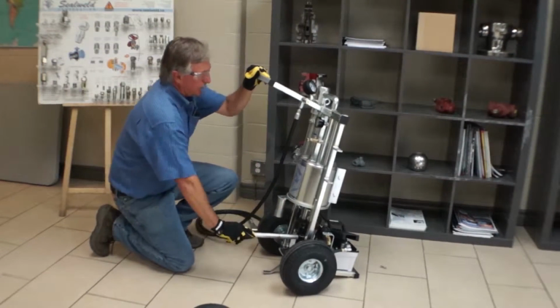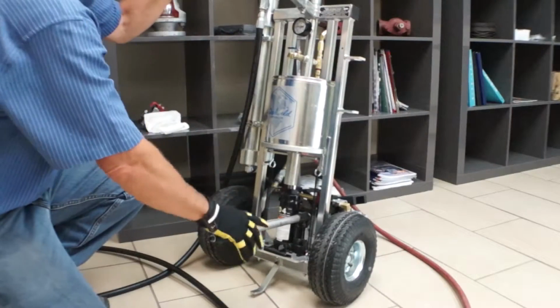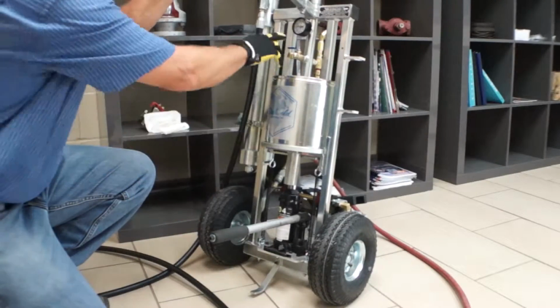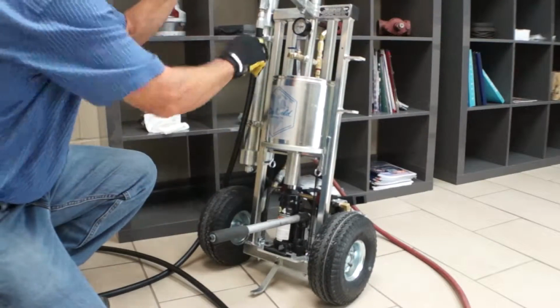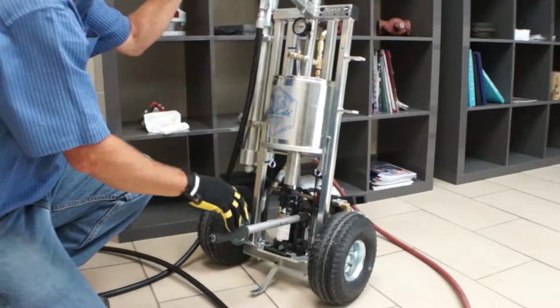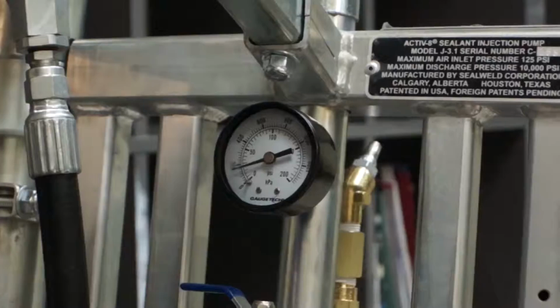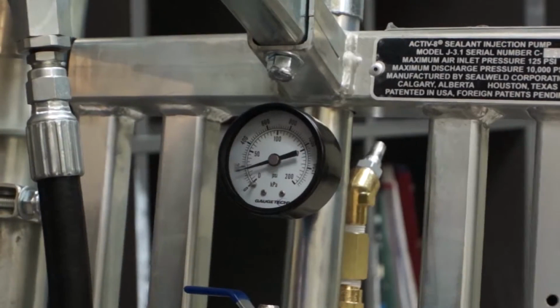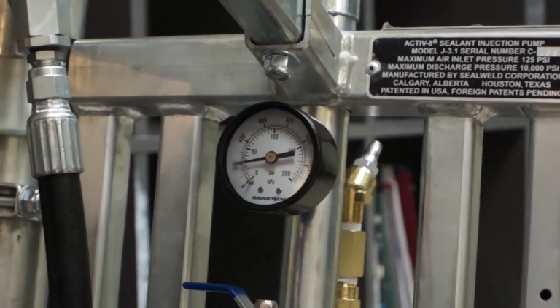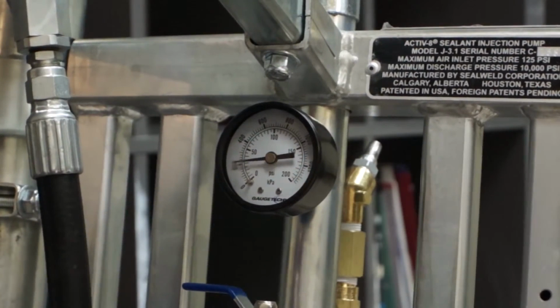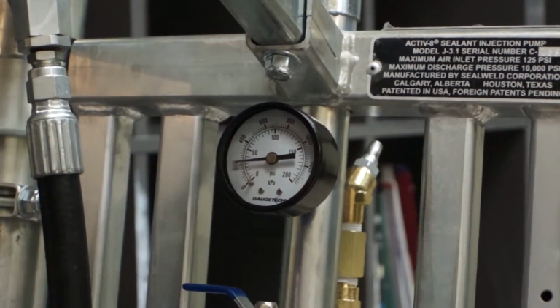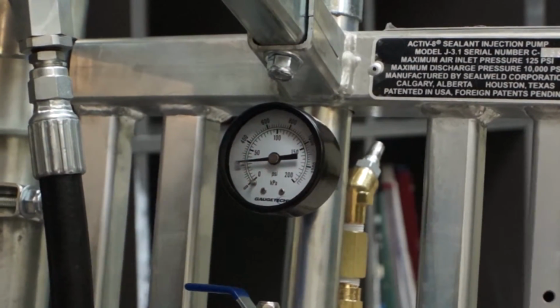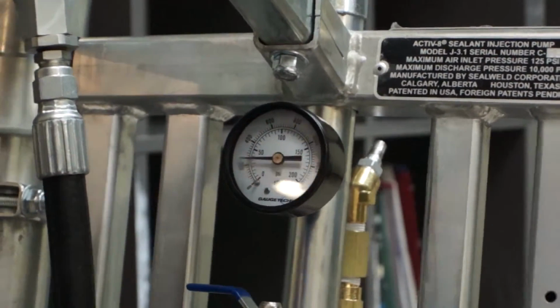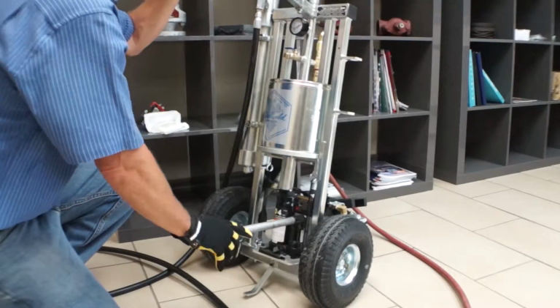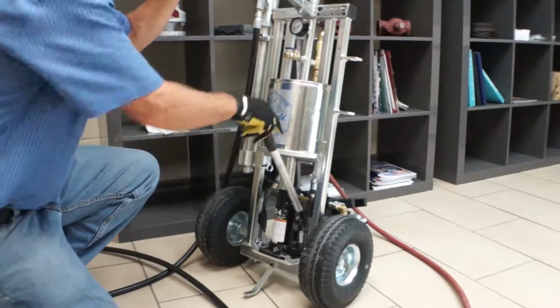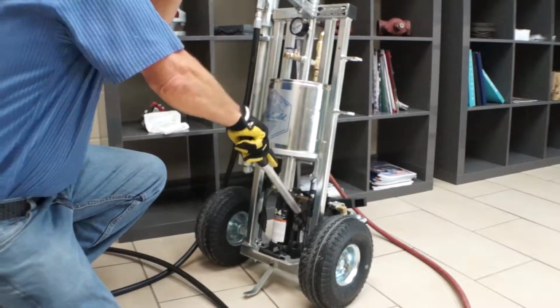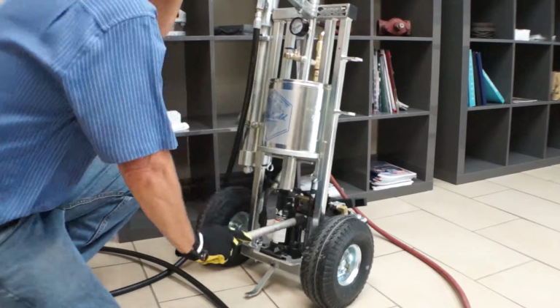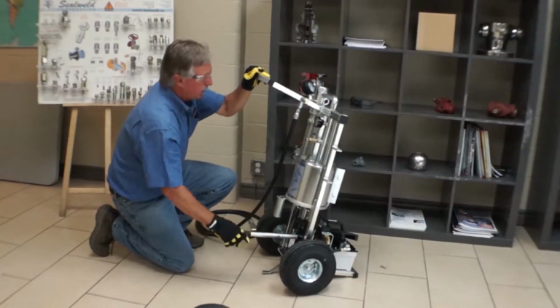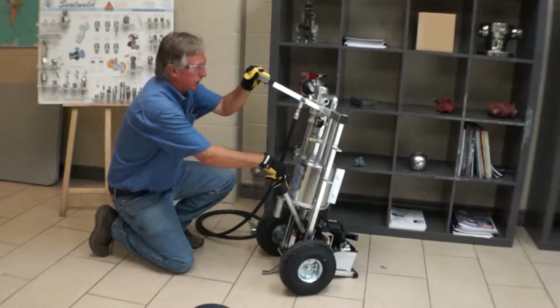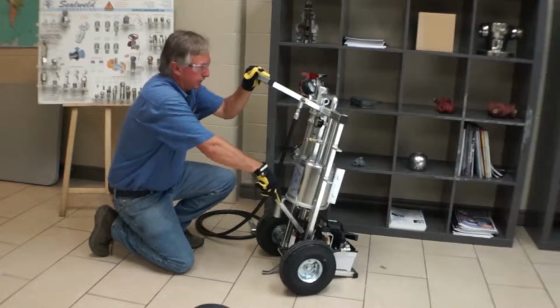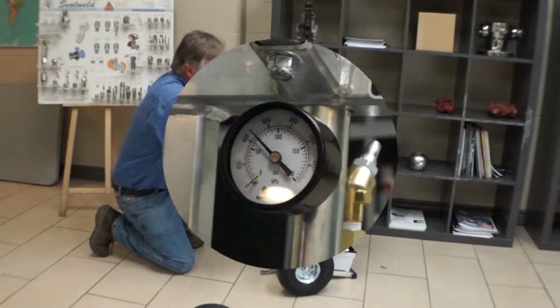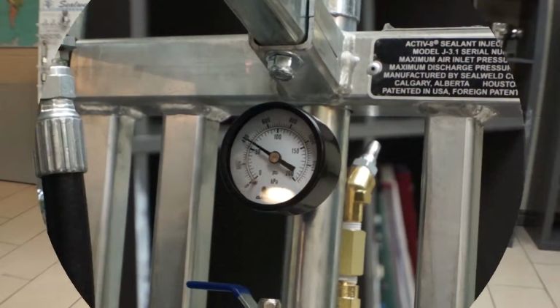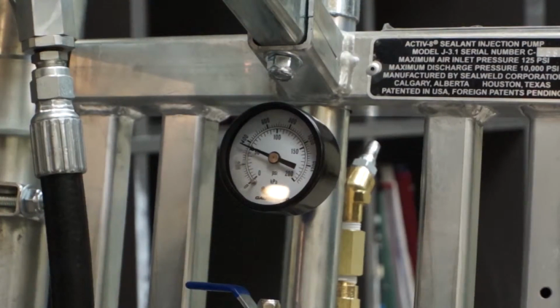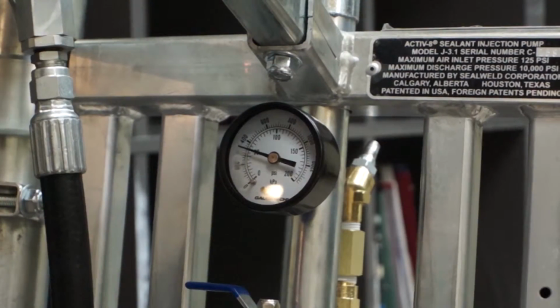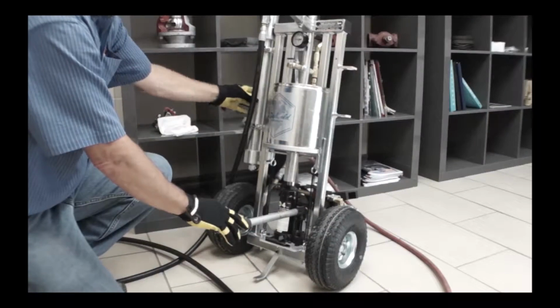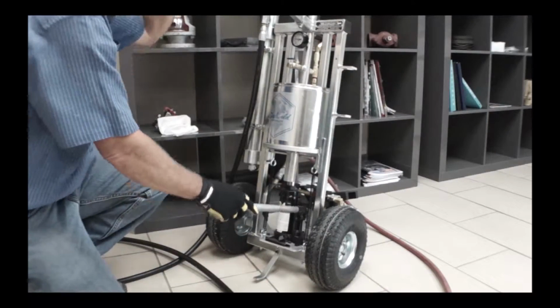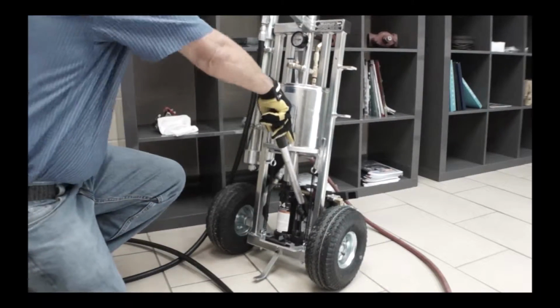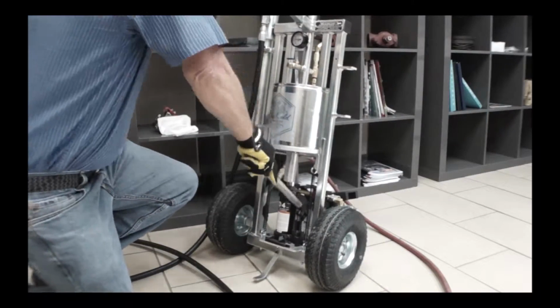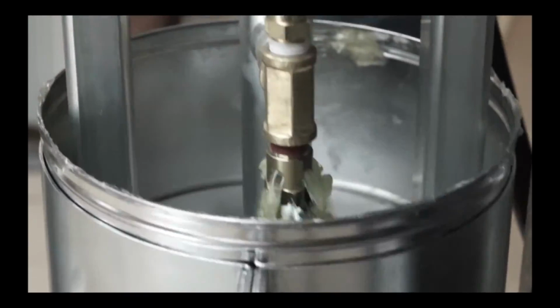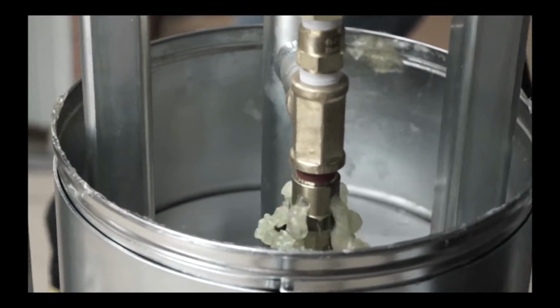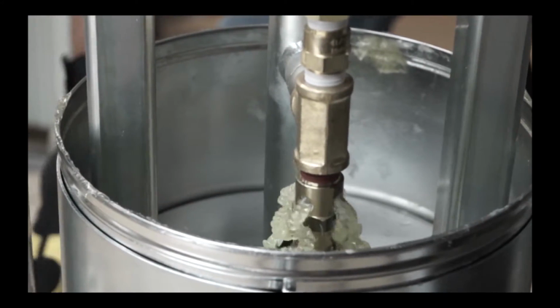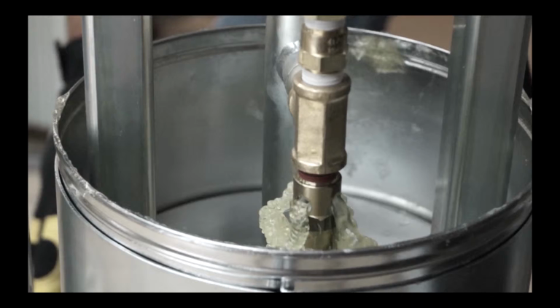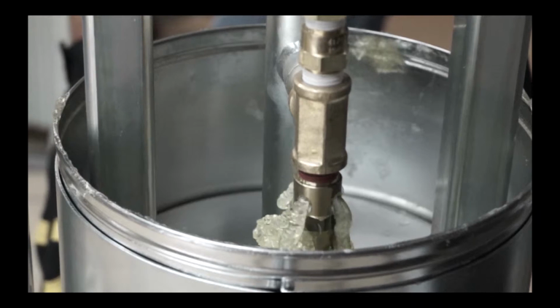As the barrel begins to fill, the loading tube gauge will show a pressure increase. If the pressure builds above 150 psi, stop loading and let the pressure drop. If the pressure gets too much higher, it can trigger the loading tube relief valve.